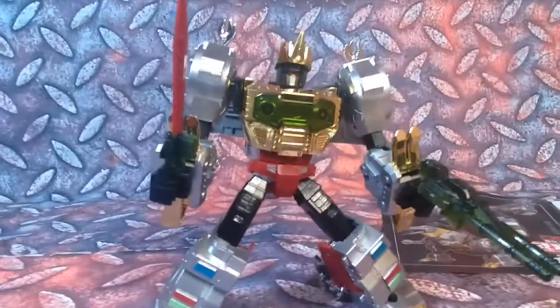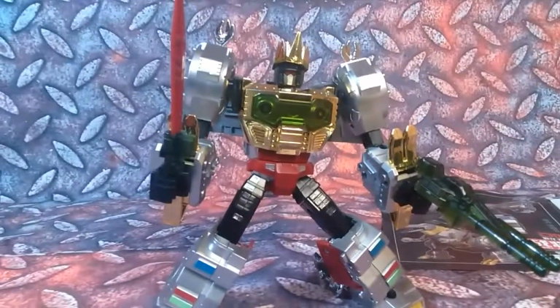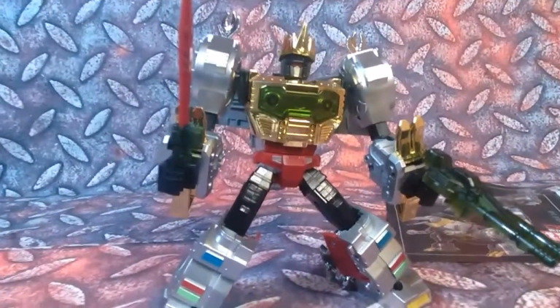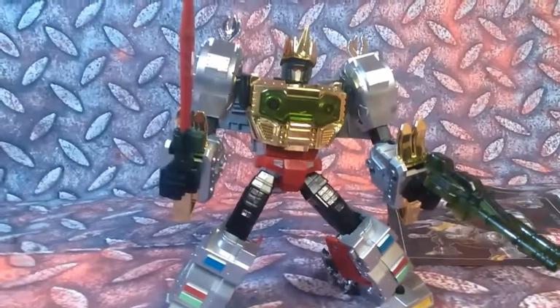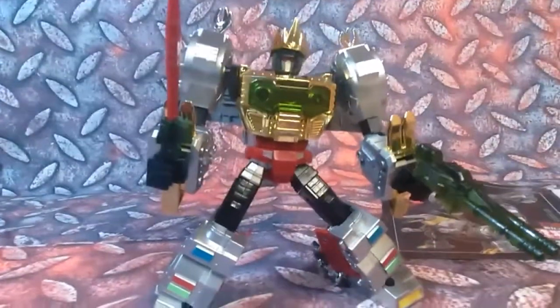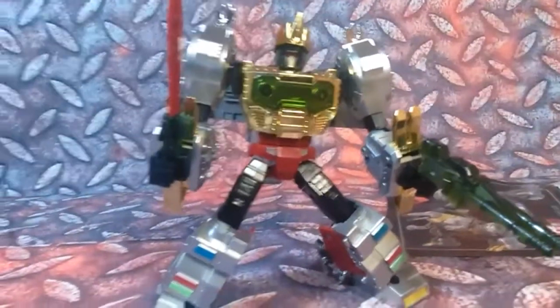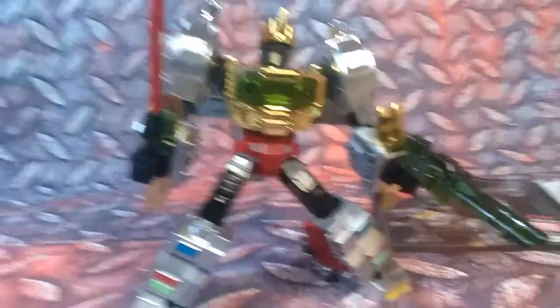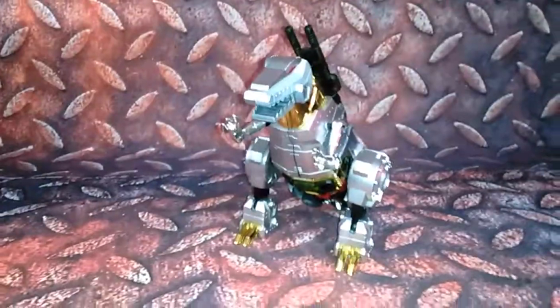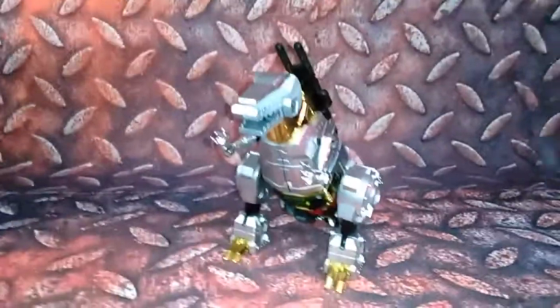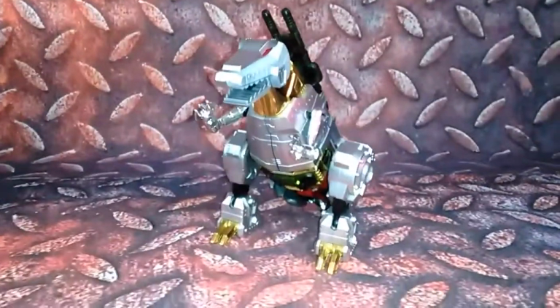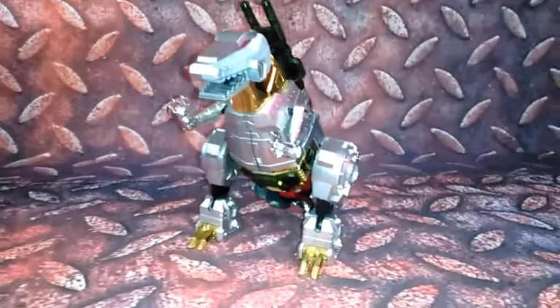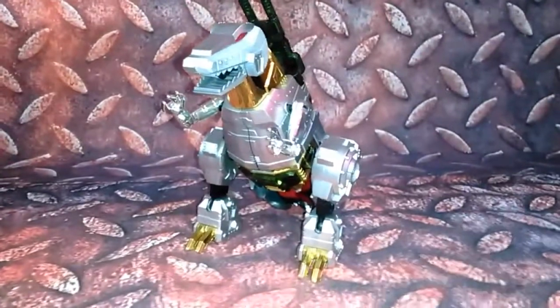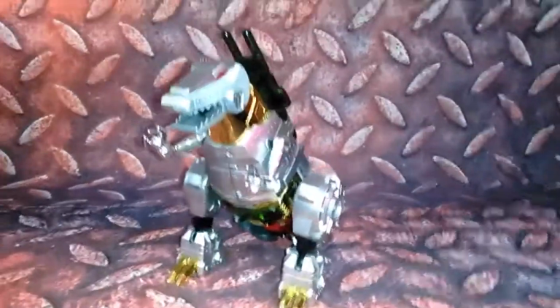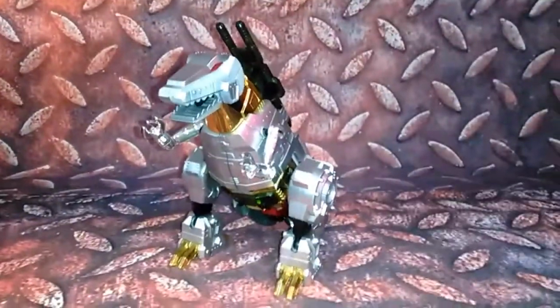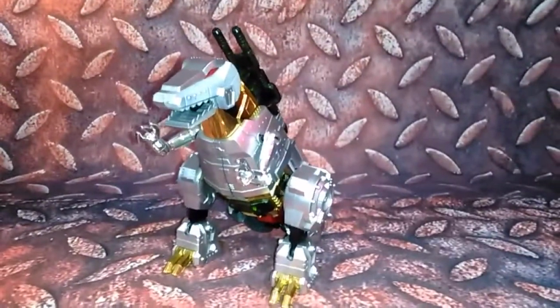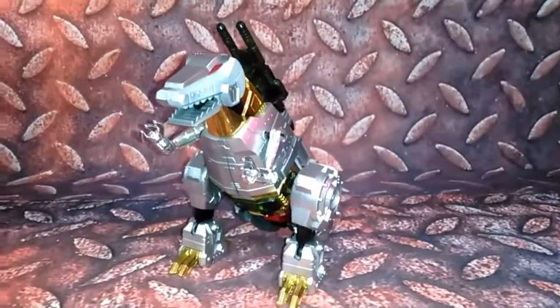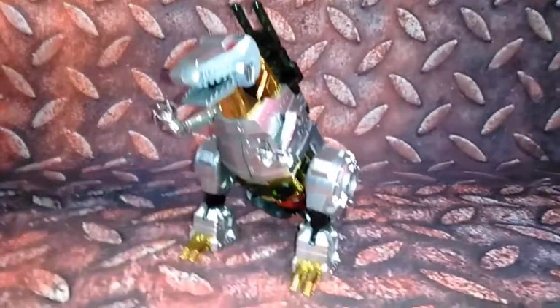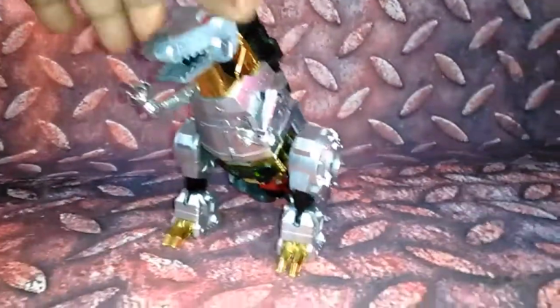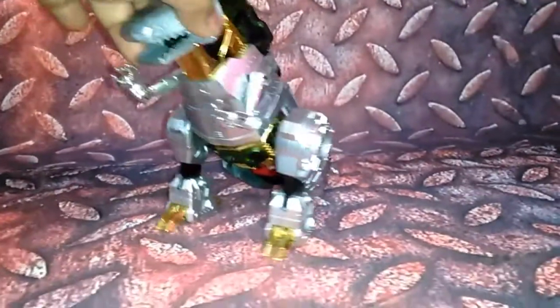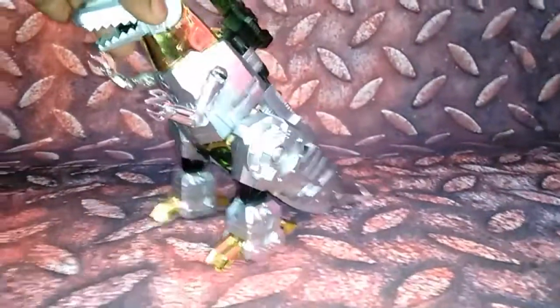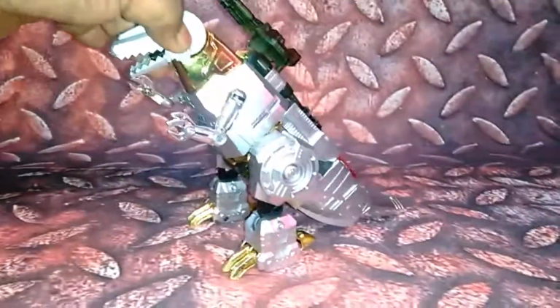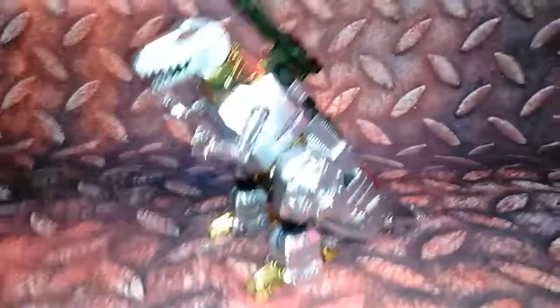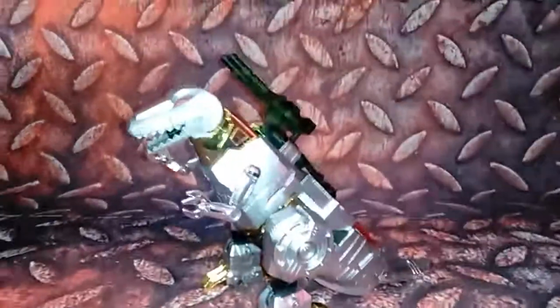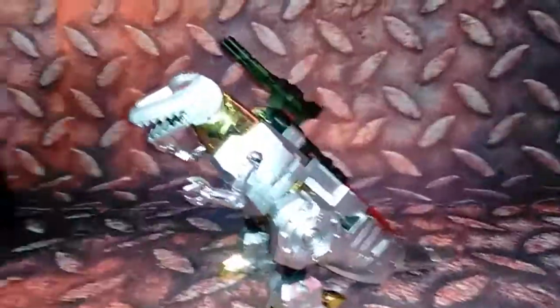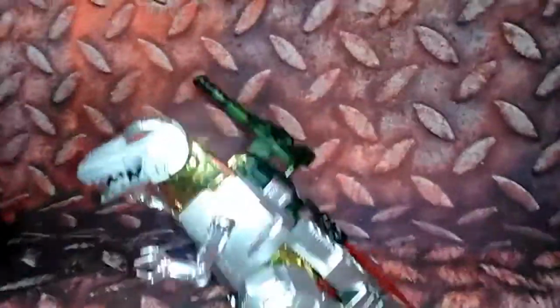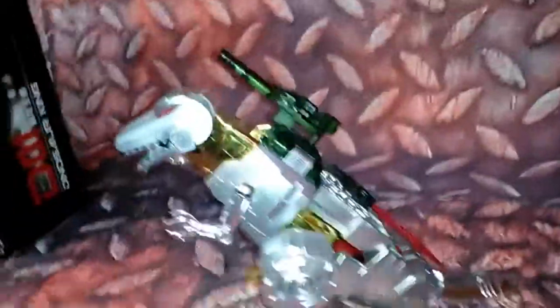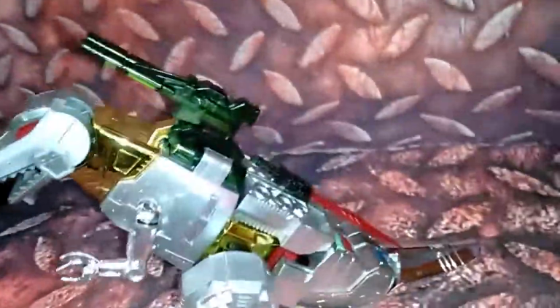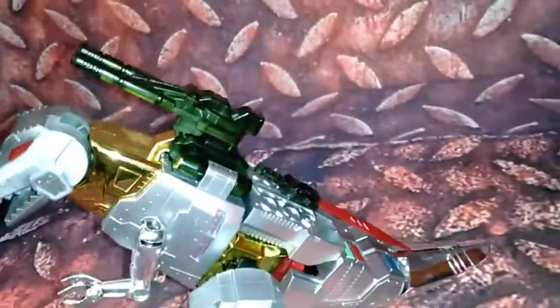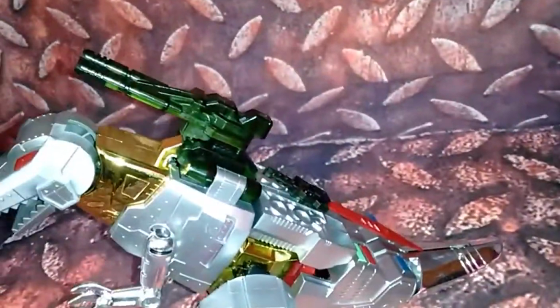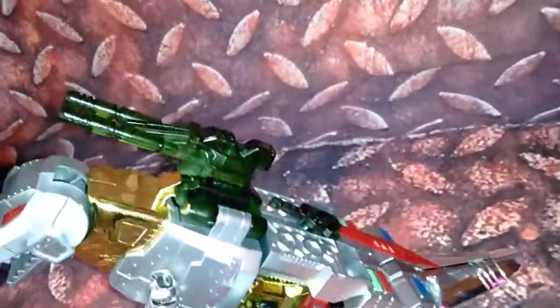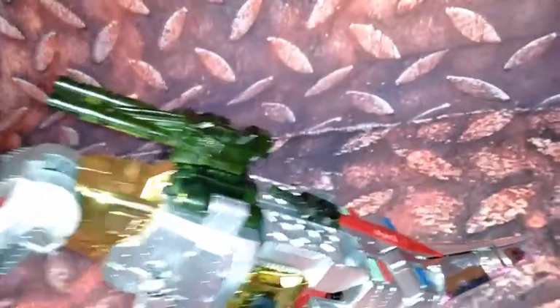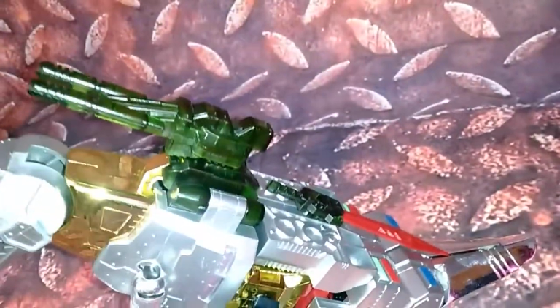Now we're going into dinosaur mode. Here he is in his dinosaur mode. Sword and gun go on the back right there — you can see that.